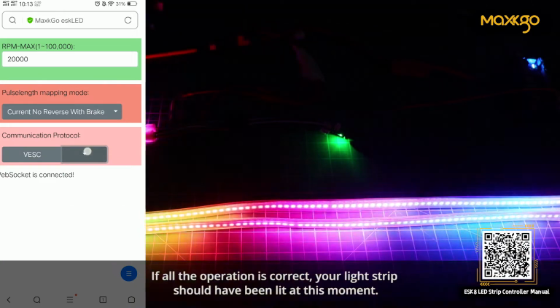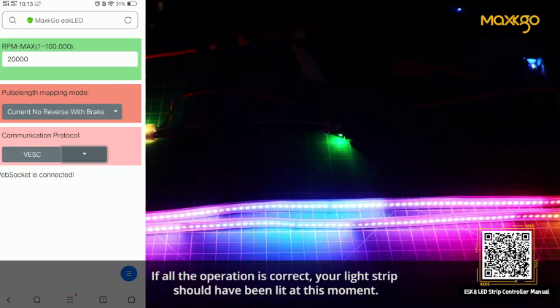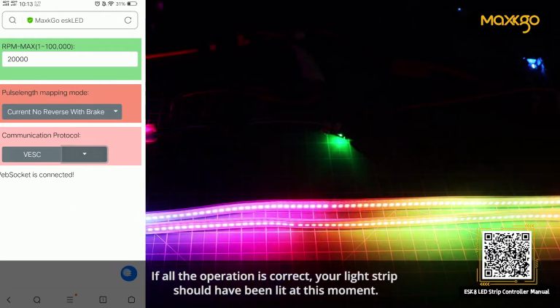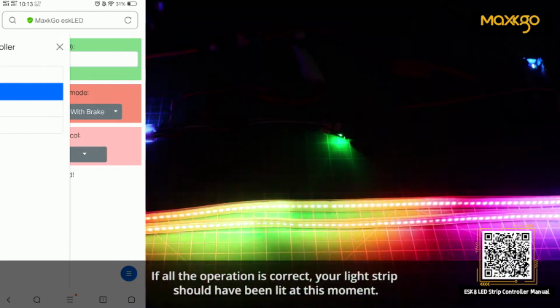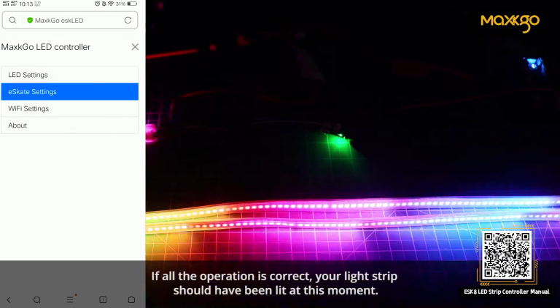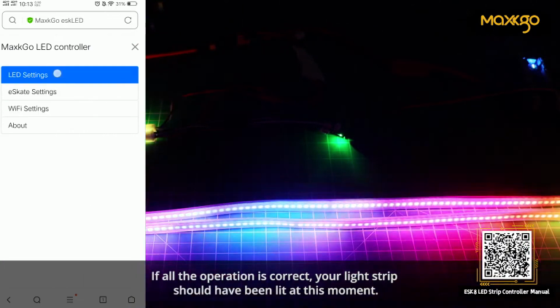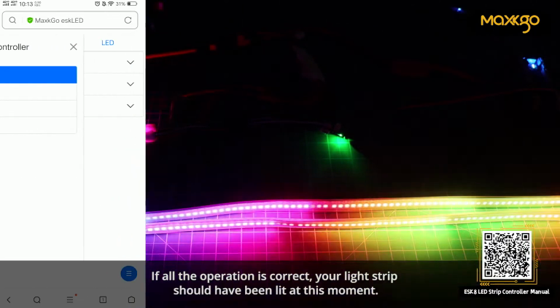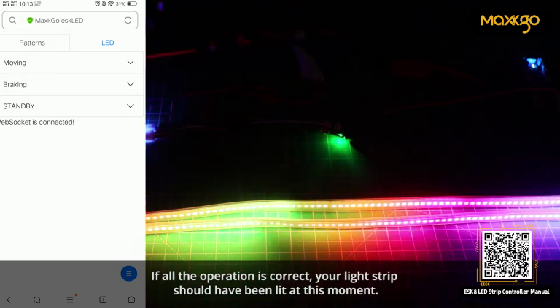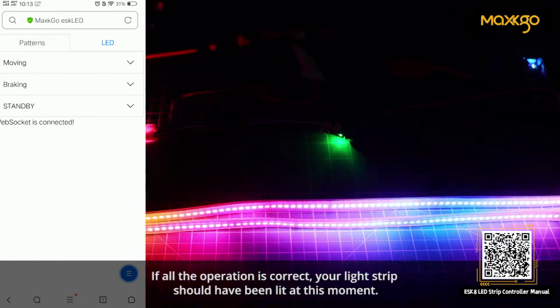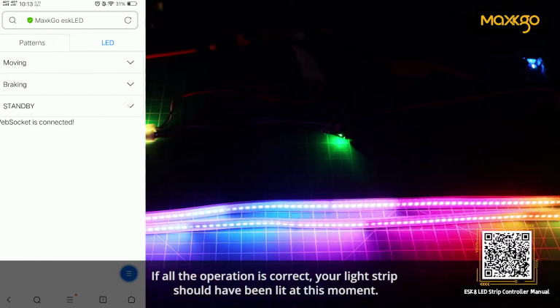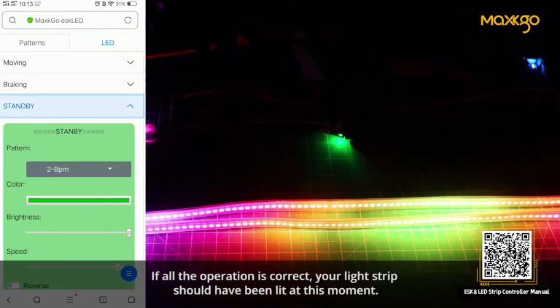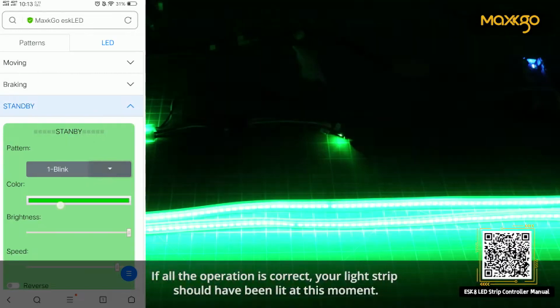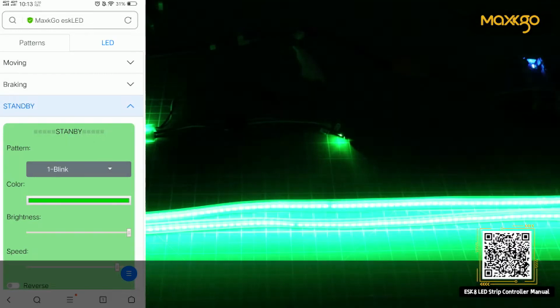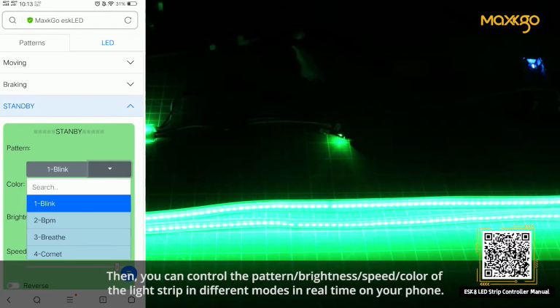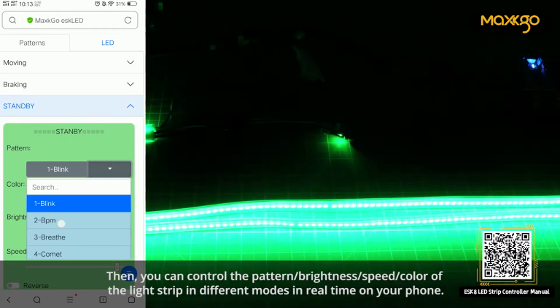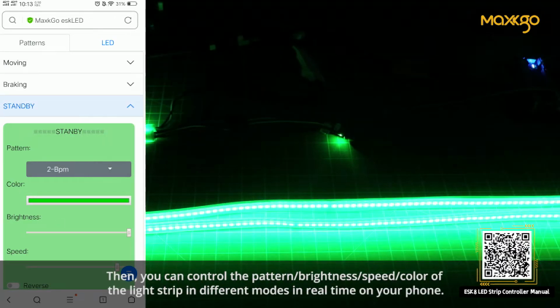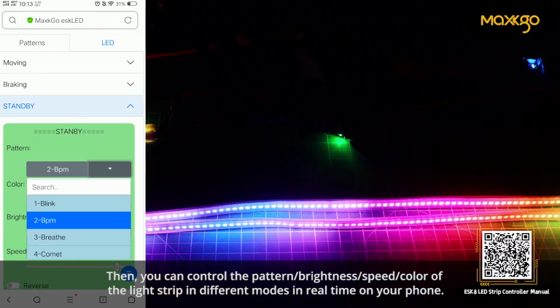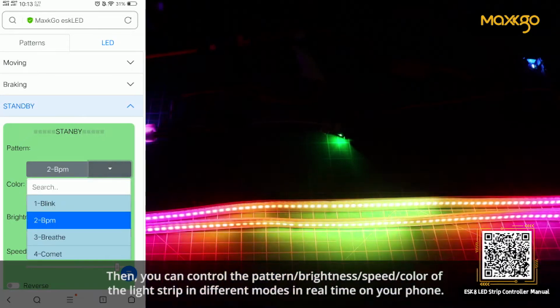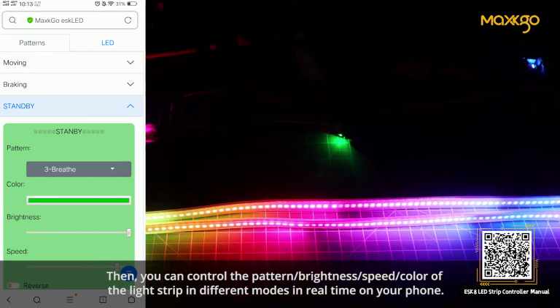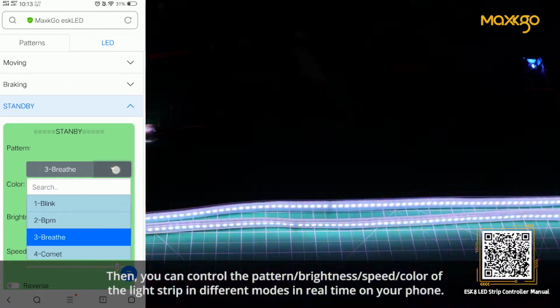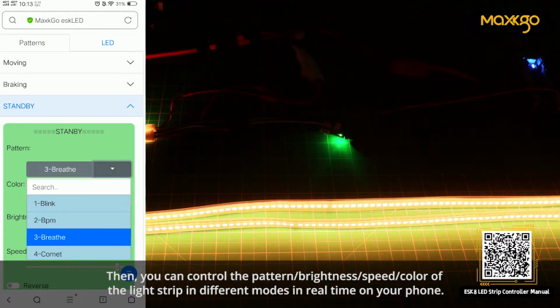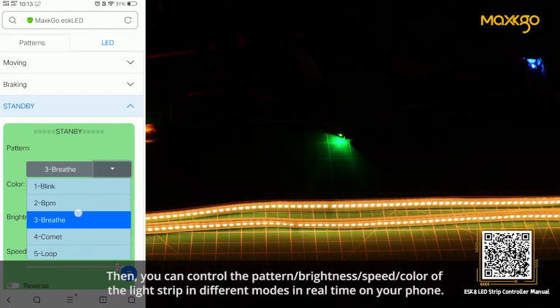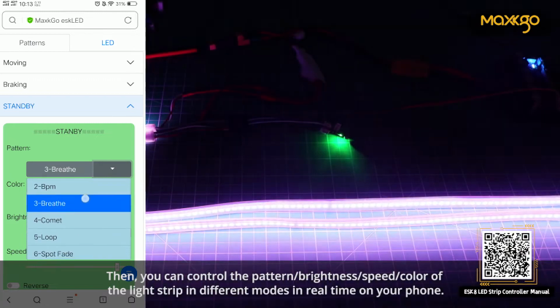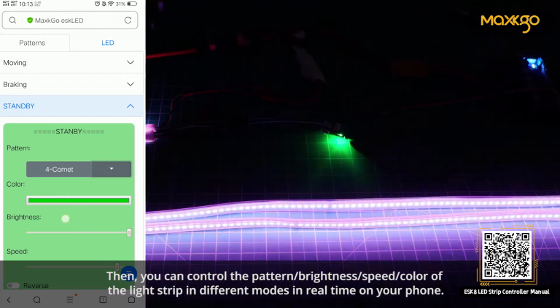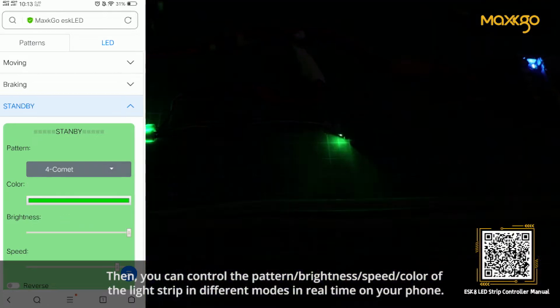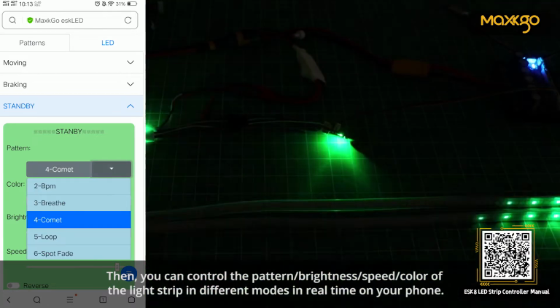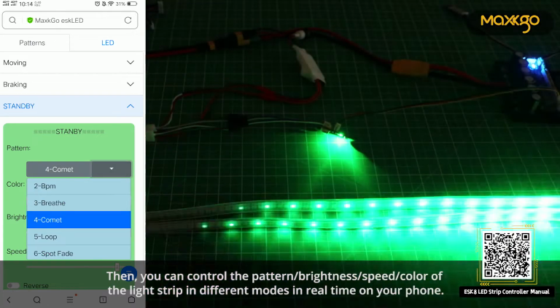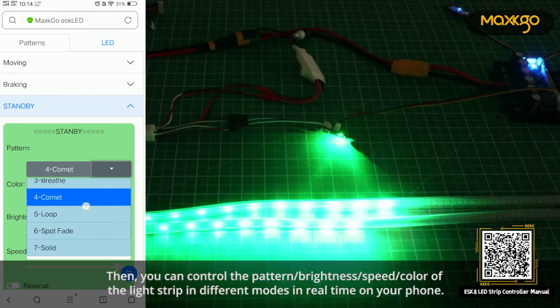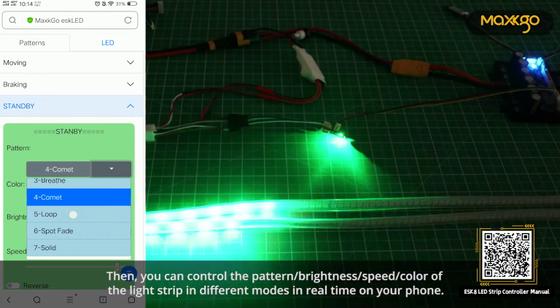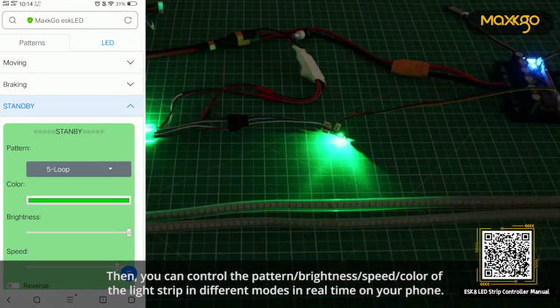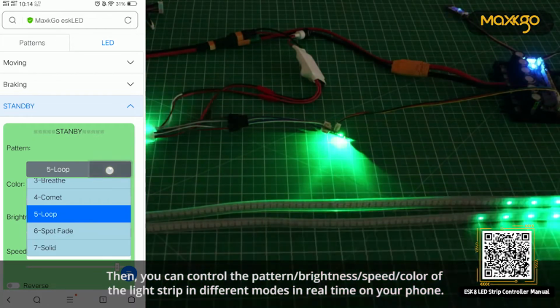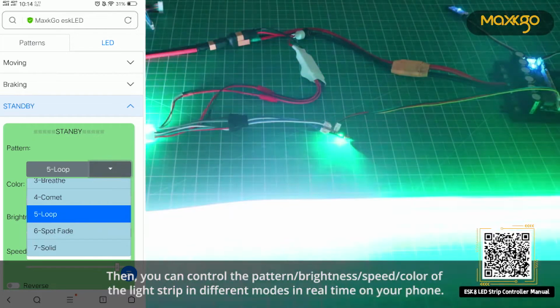If all the operations are correct, your light strip should have been lit at this moment. Then you can control the pattern, brightness, speed, and color of the light strip in different modes in real time on your phone.